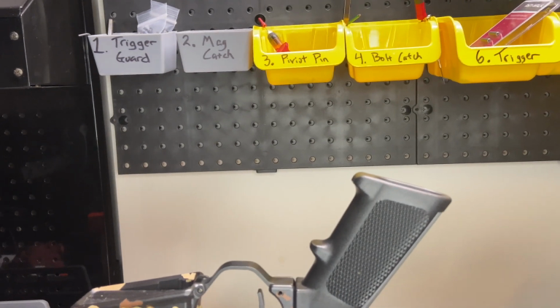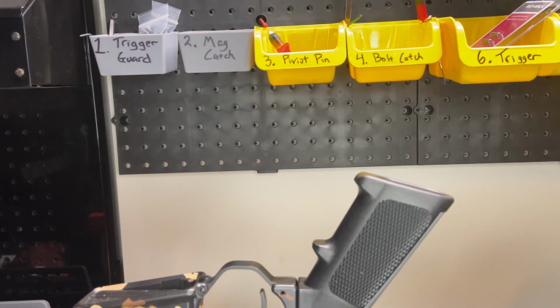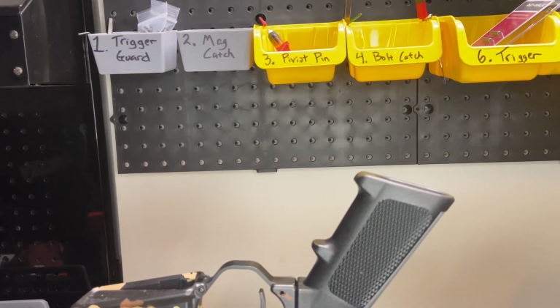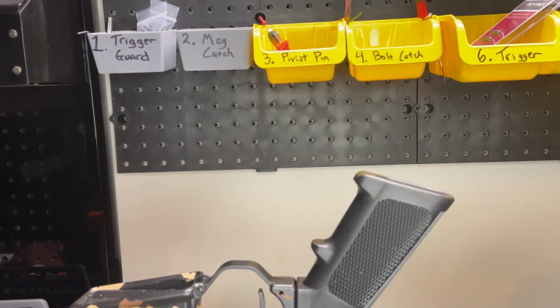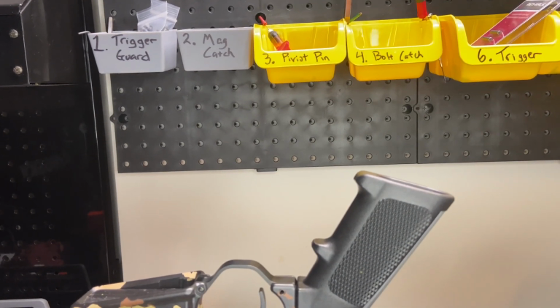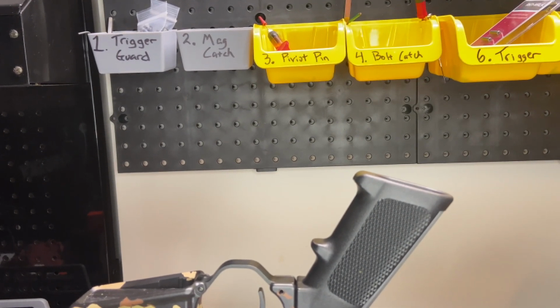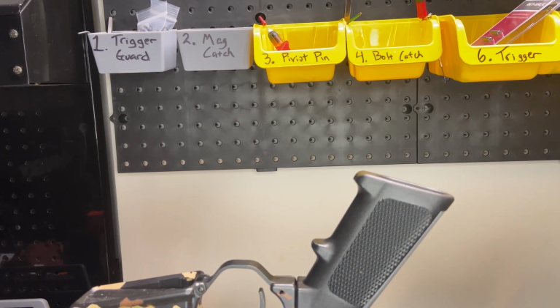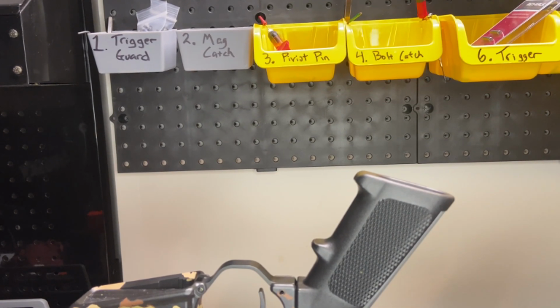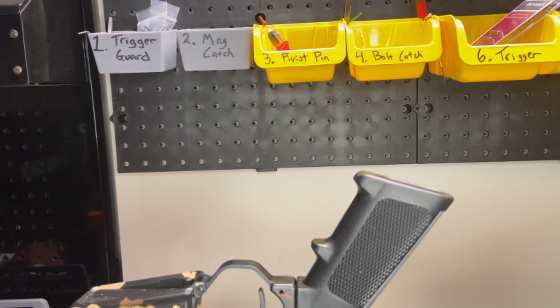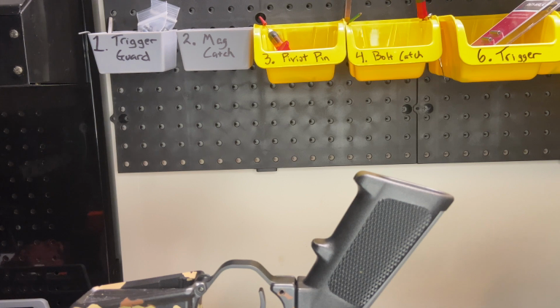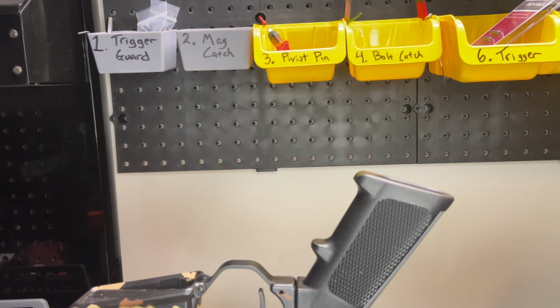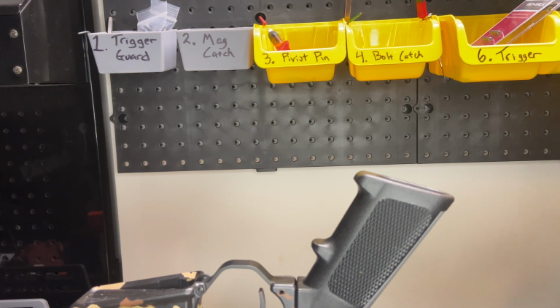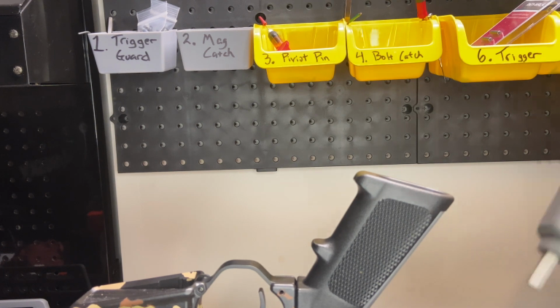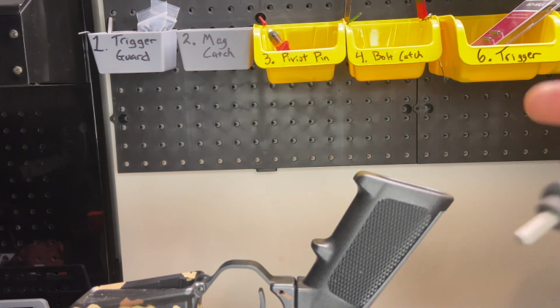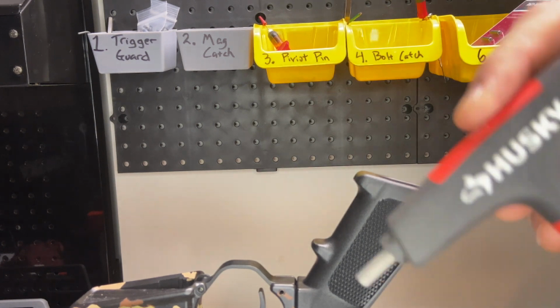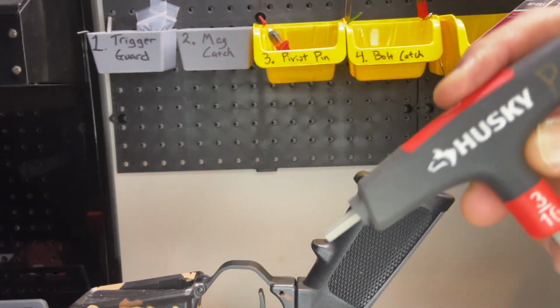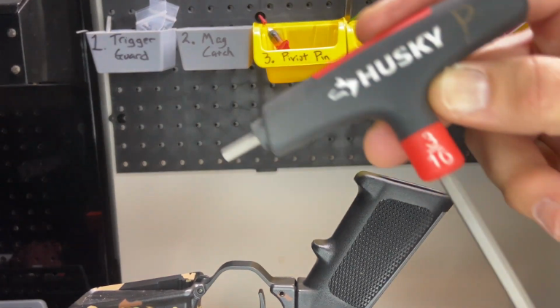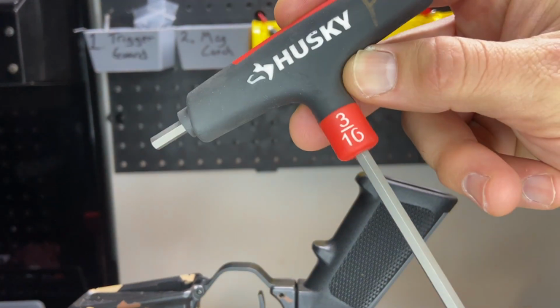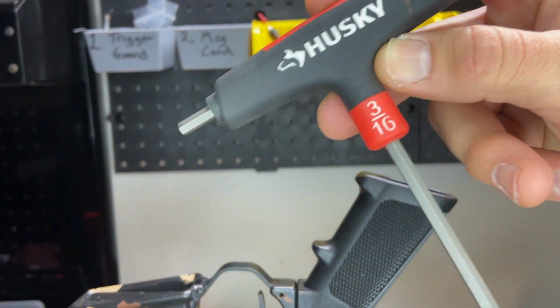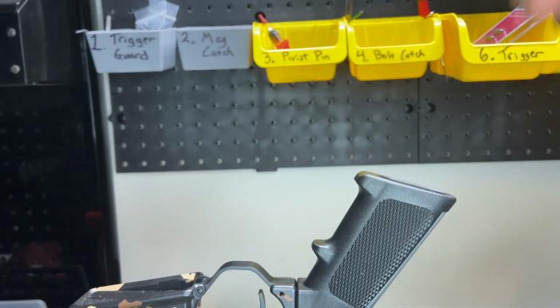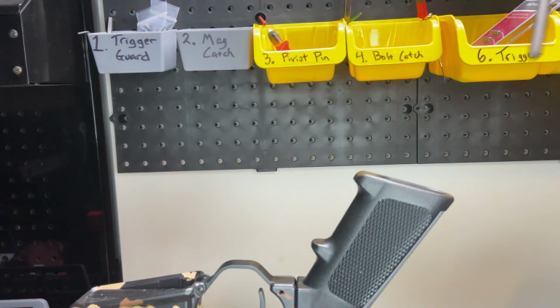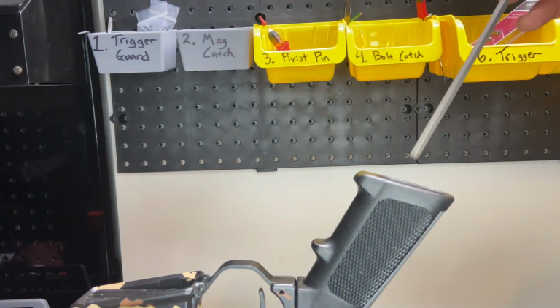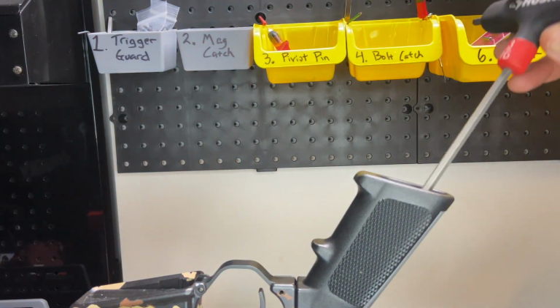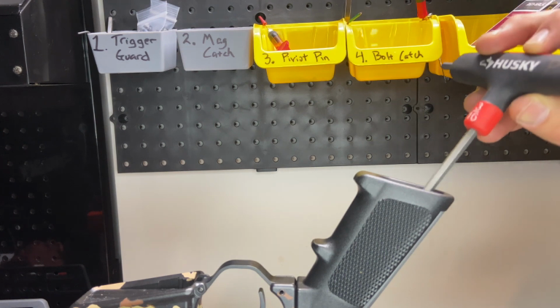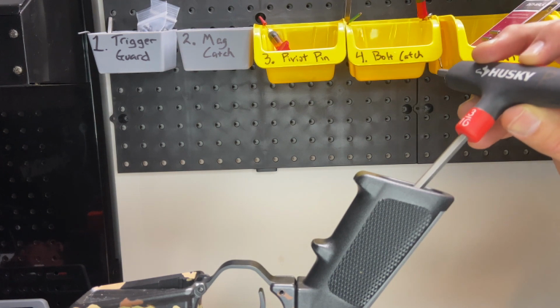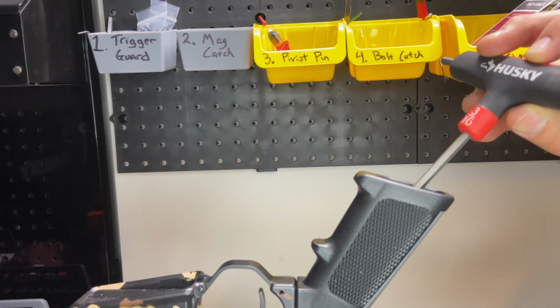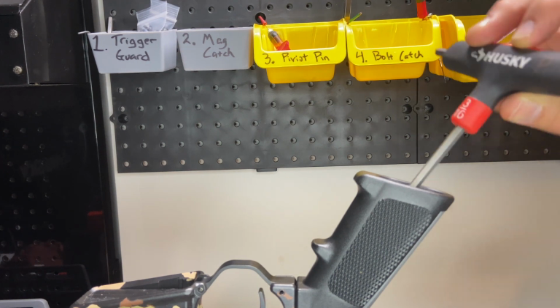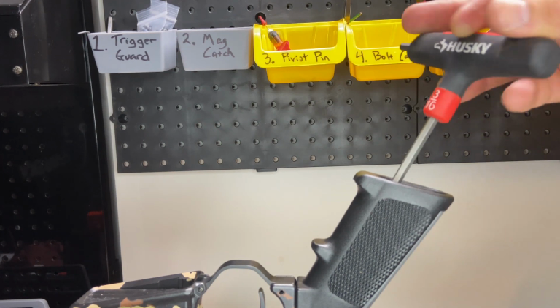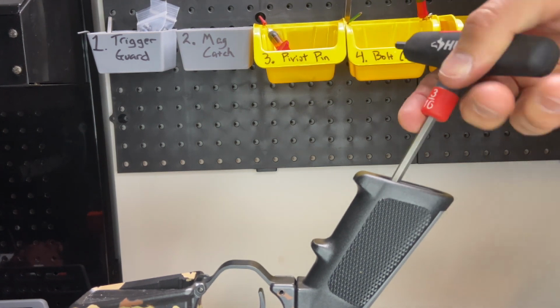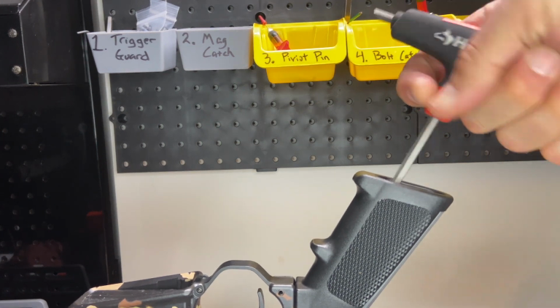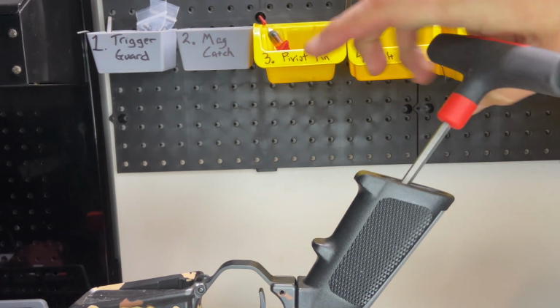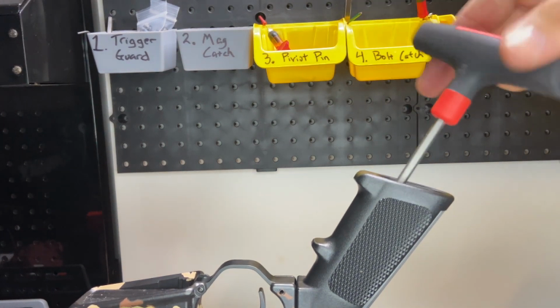What you need — most of those screws are going to be a 3/16th hex. So we start unscrewing.